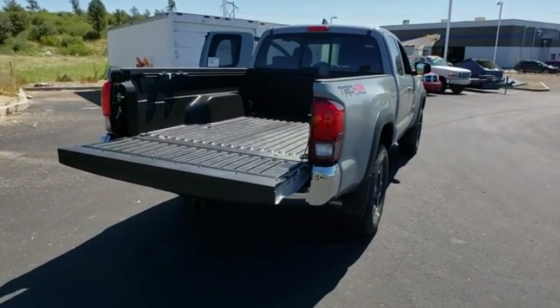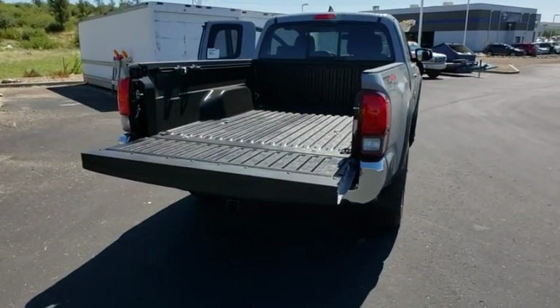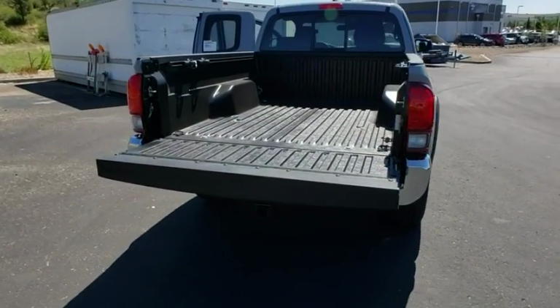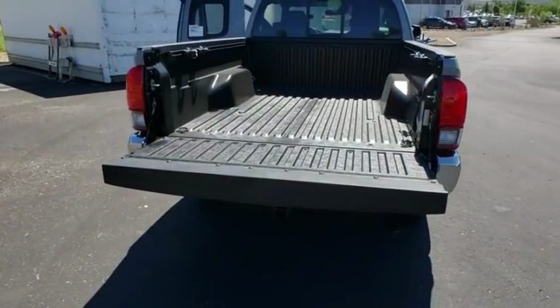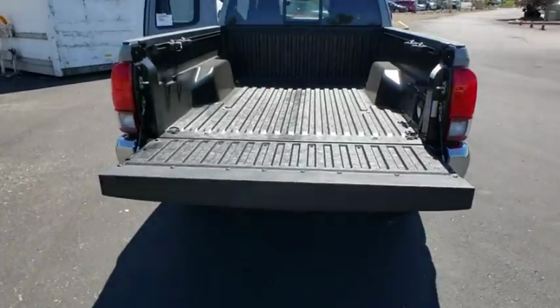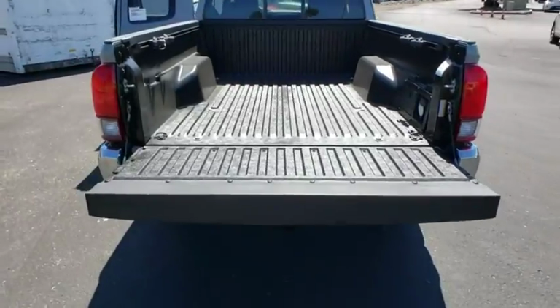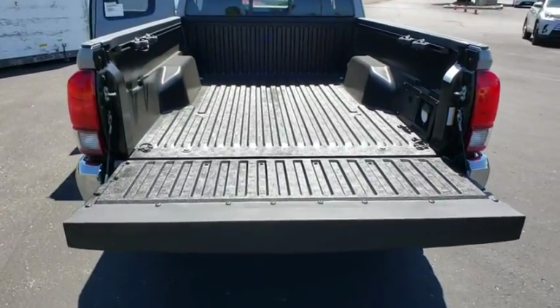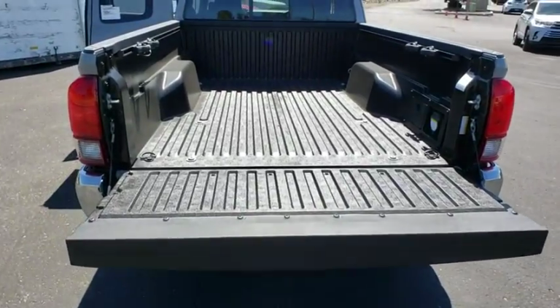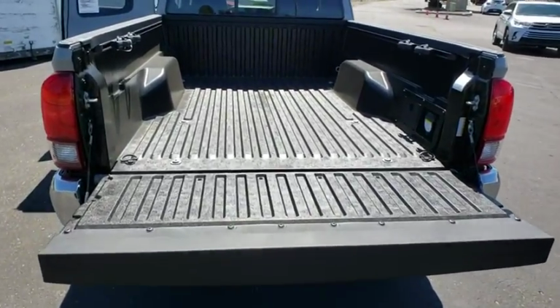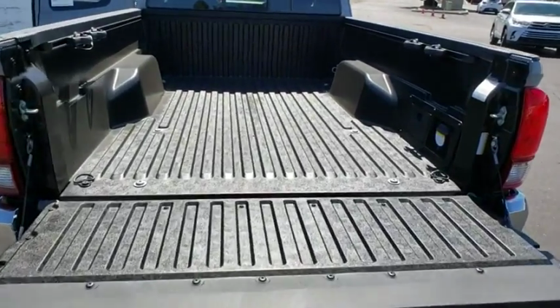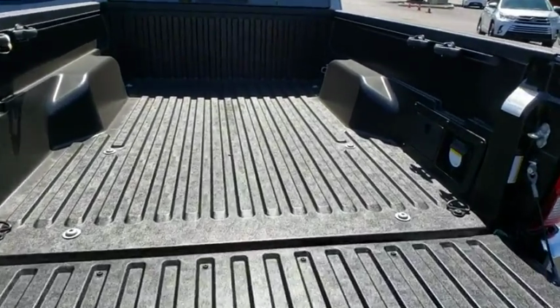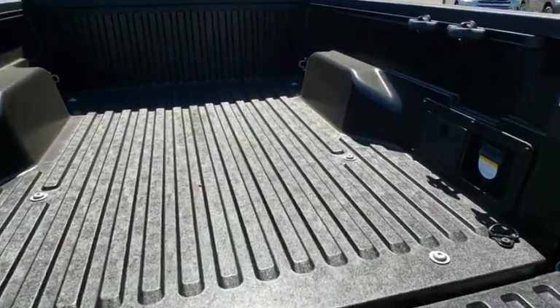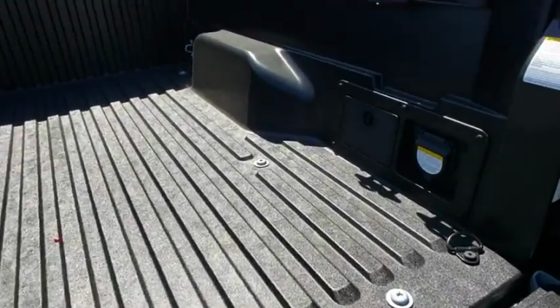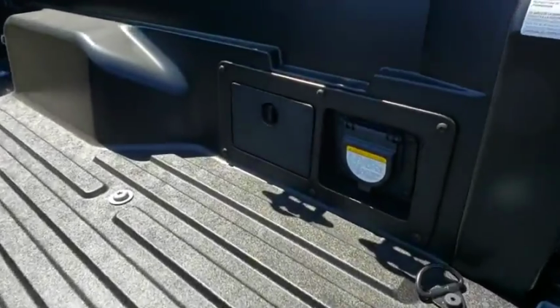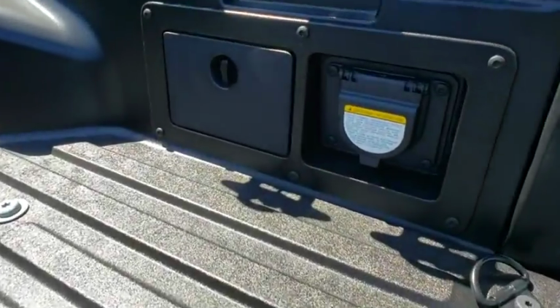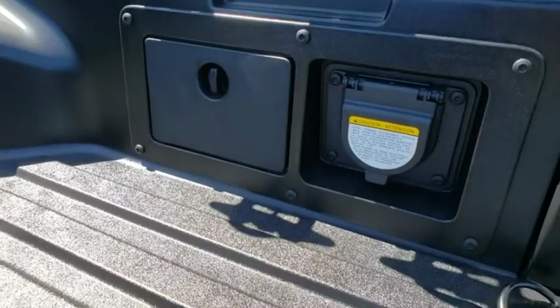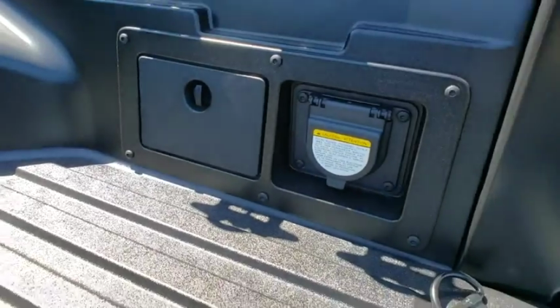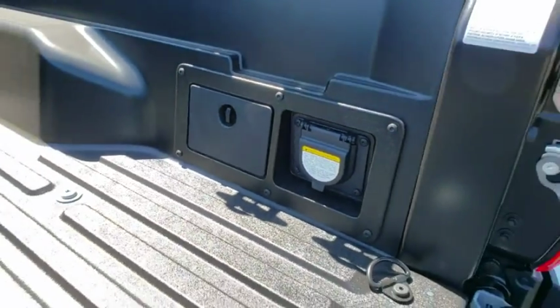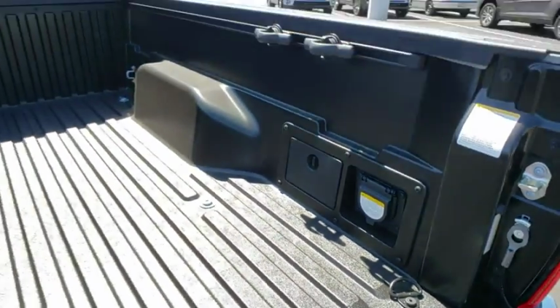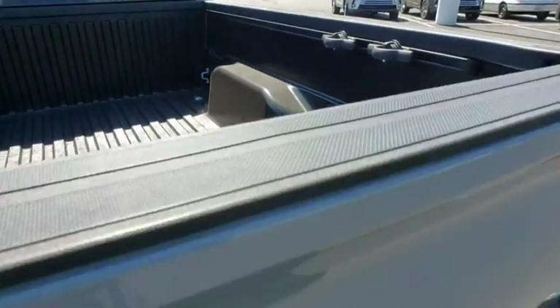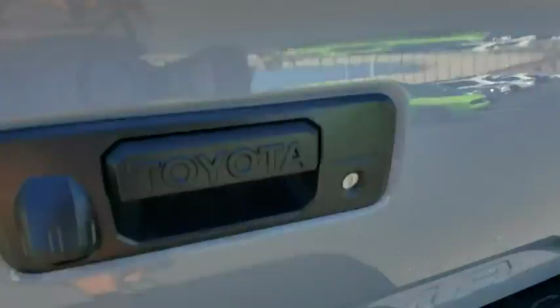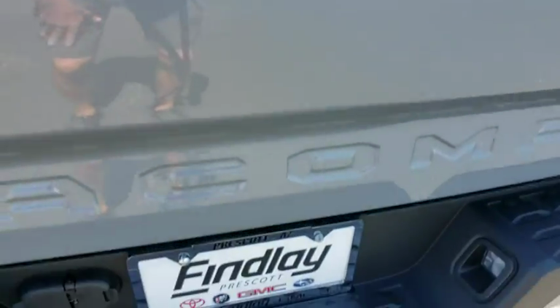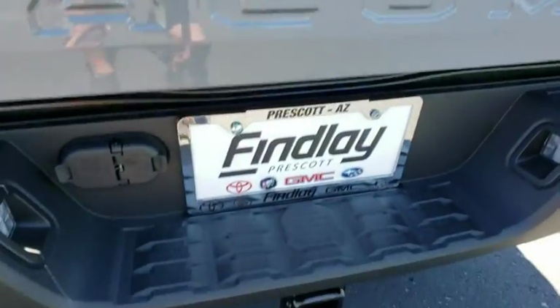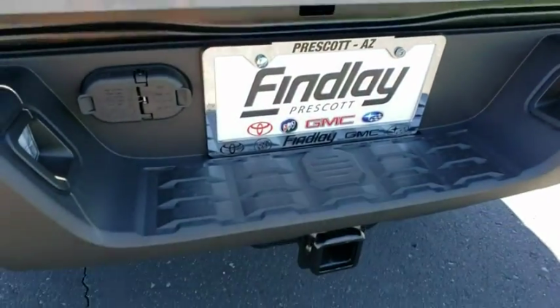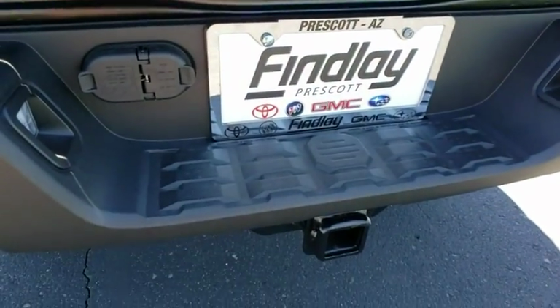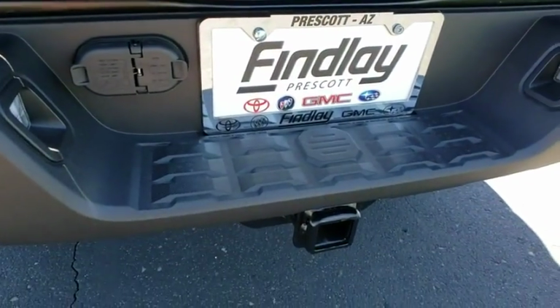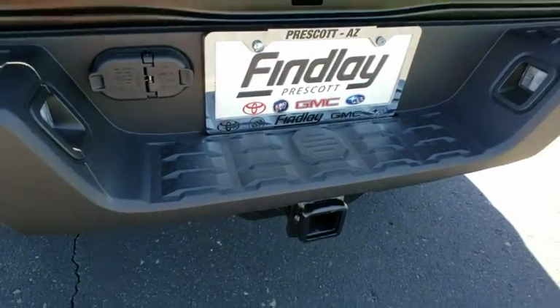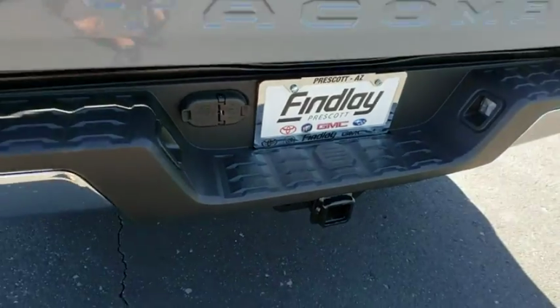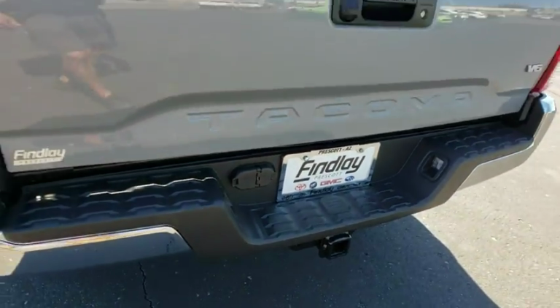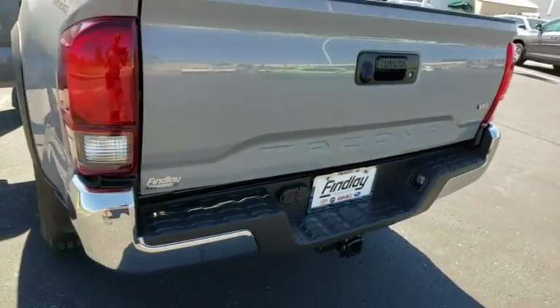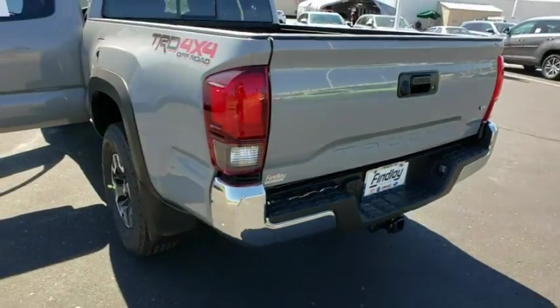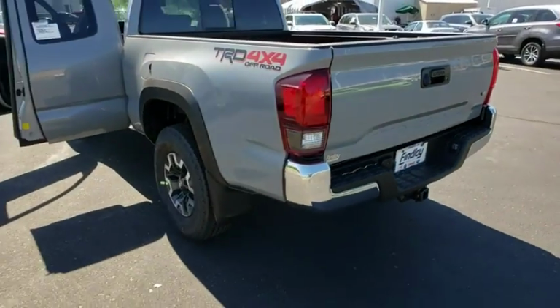Here are some of this vehicle's great options: navigation system, traction control, dual airbags, power steering, alloy wheels, compass, security system, heated front seats, power windows, electronic stability control, and CD player.